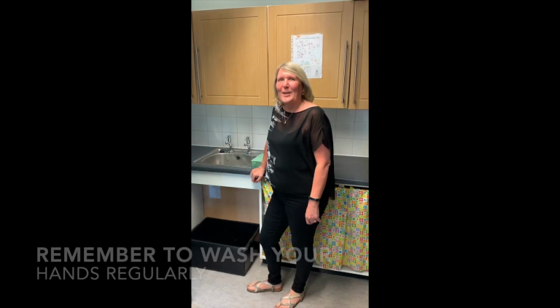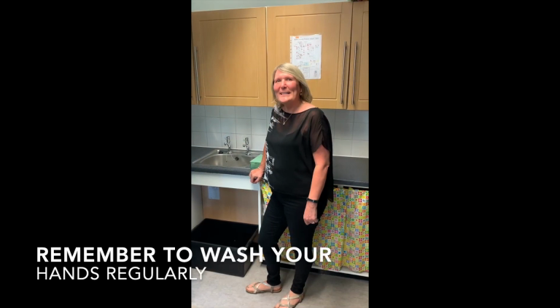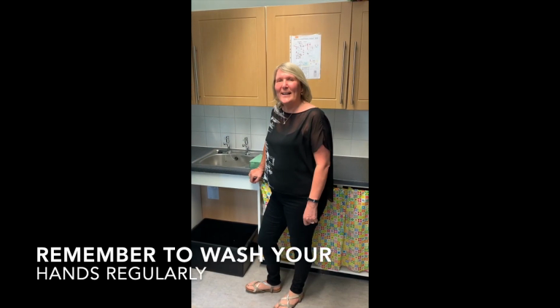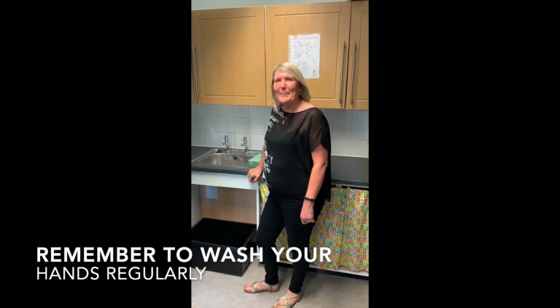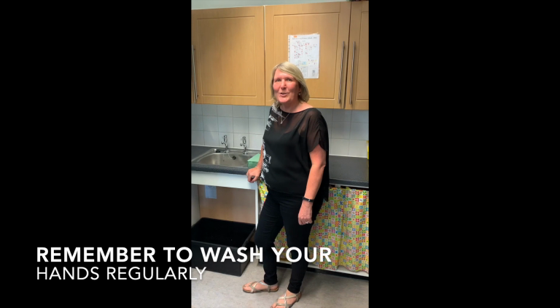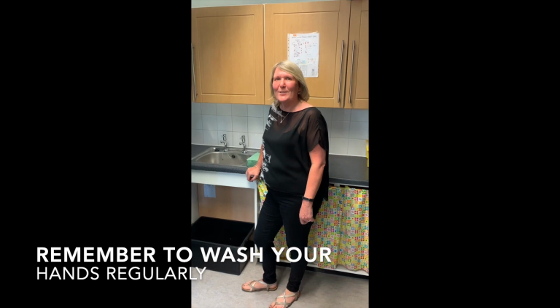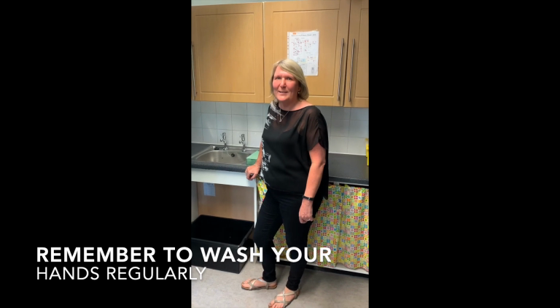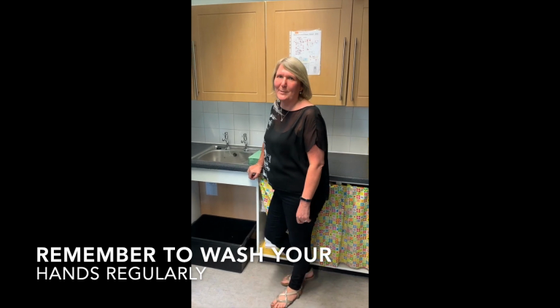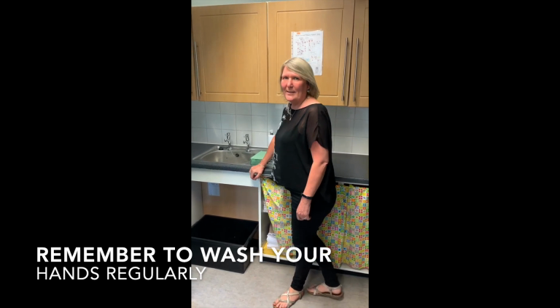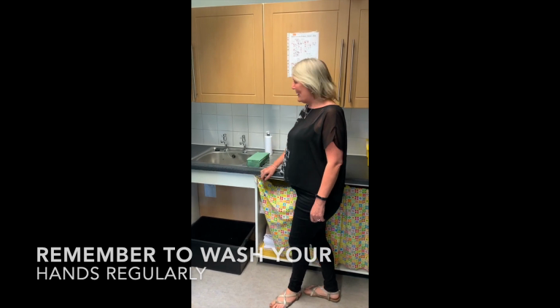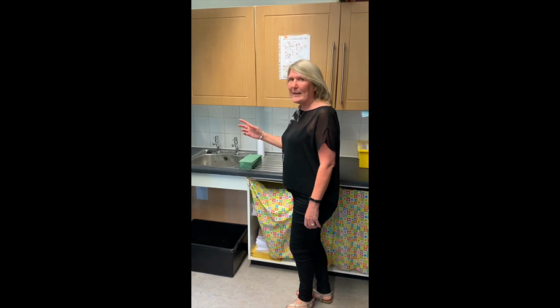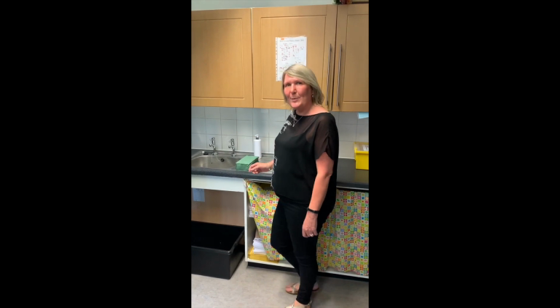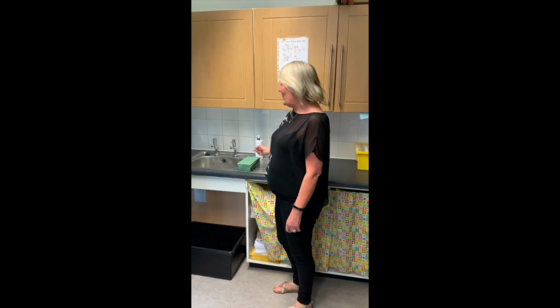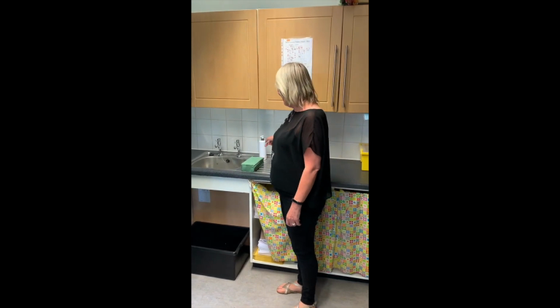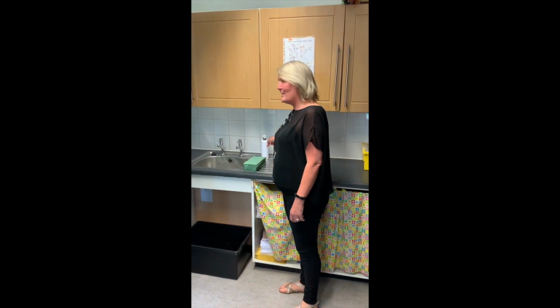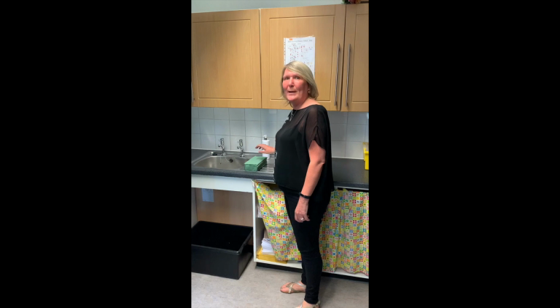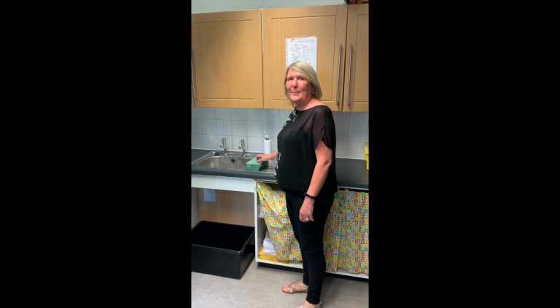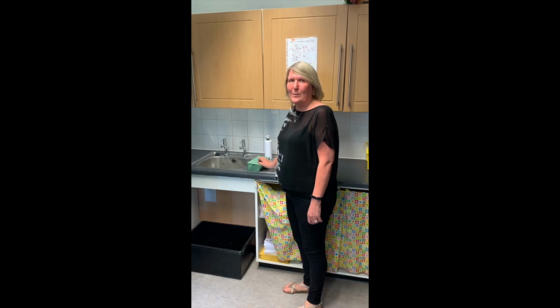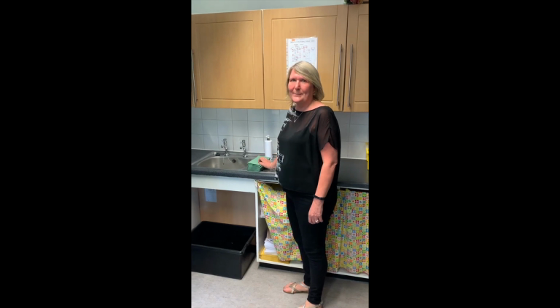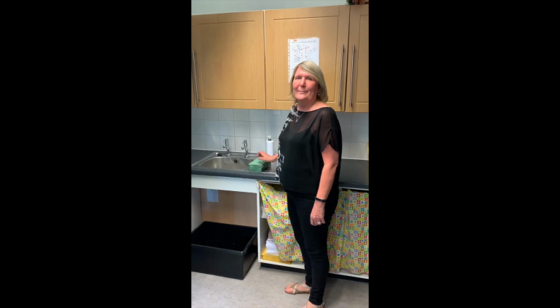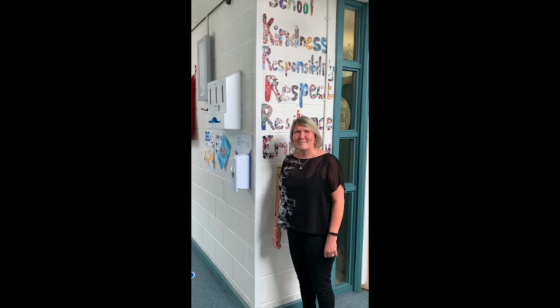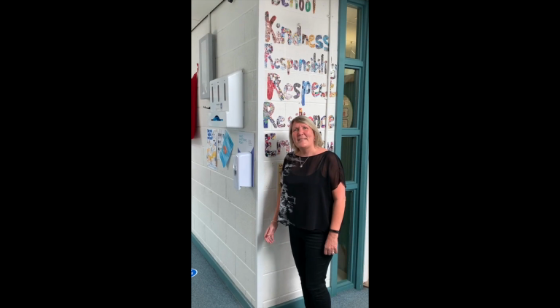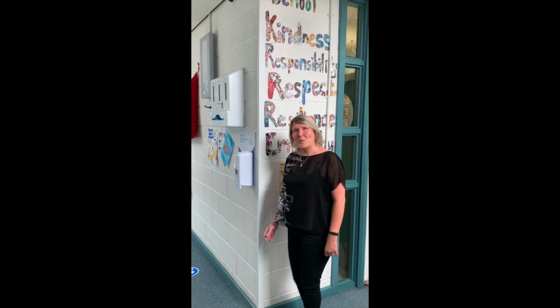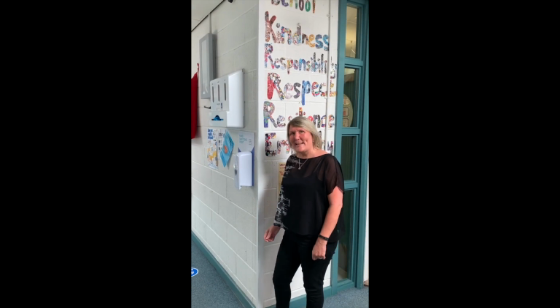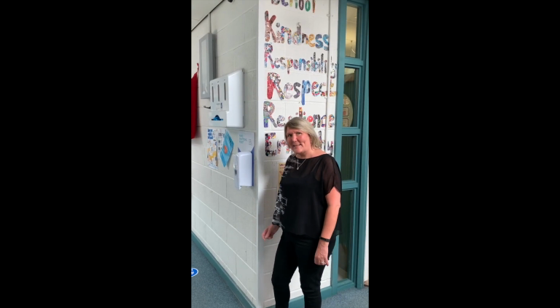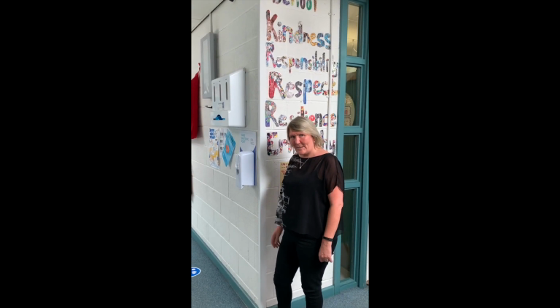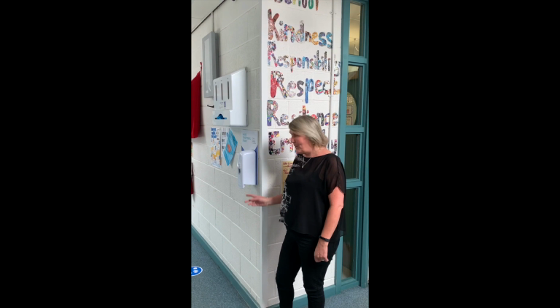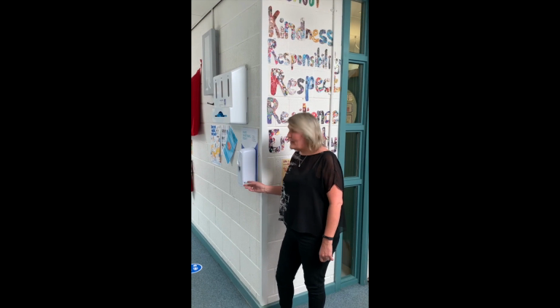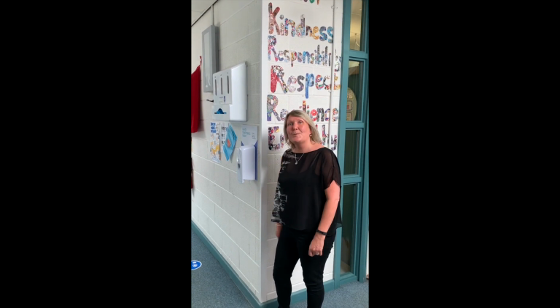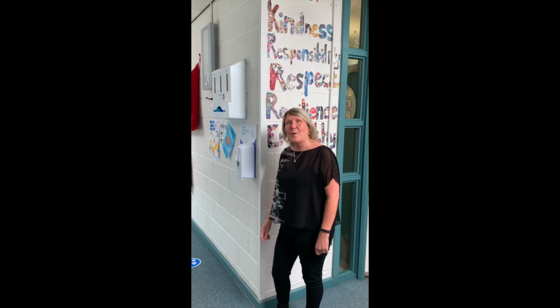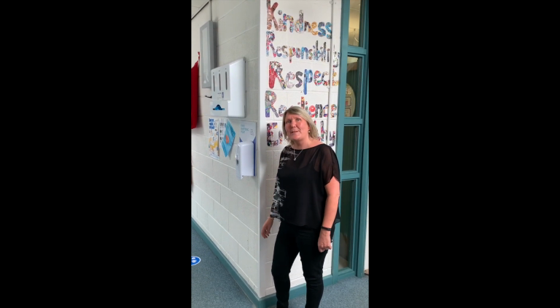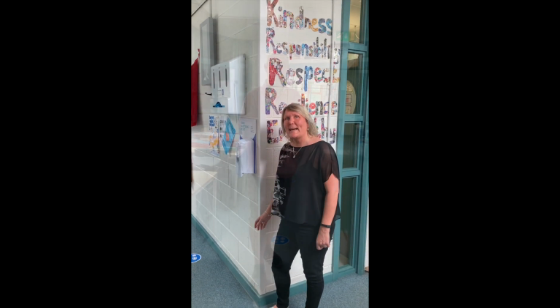Throughout the day you'll have to remember to wash your hands as regularly as possible. In all of the classrooms we'll have soap and paper towels. There's also a hand sanitiser outside your classroom that you can use before and after break times.